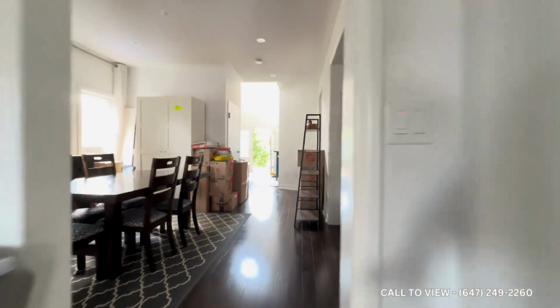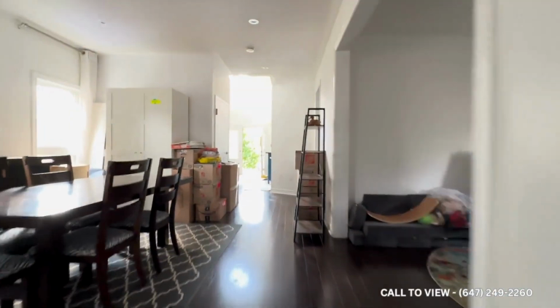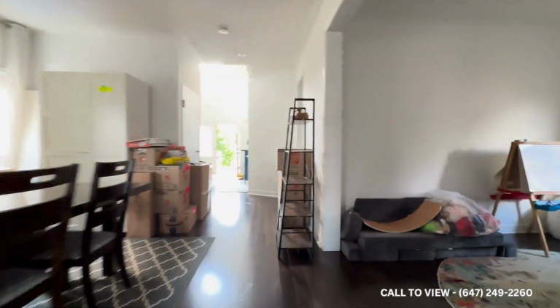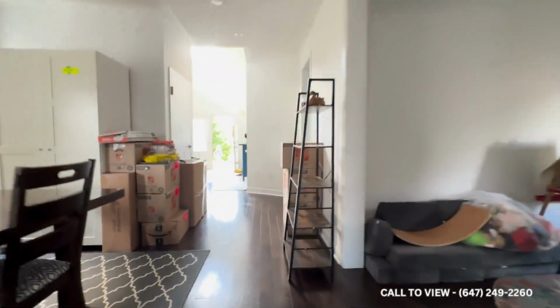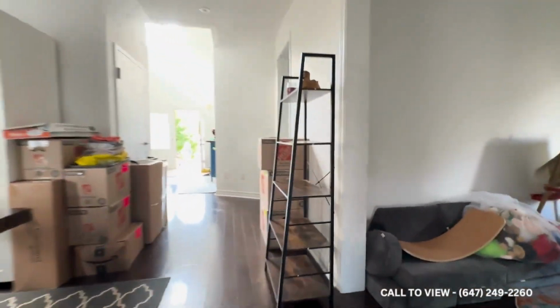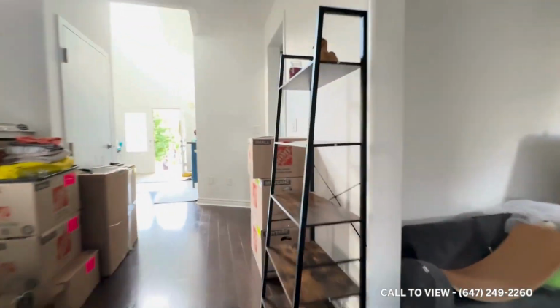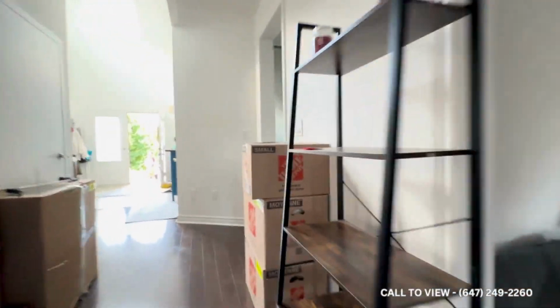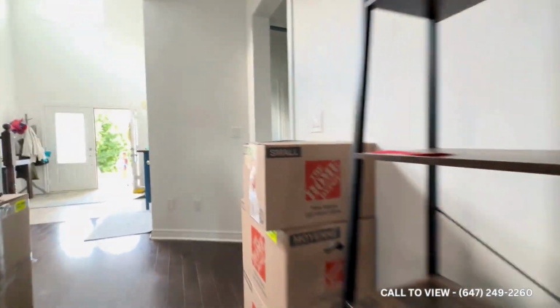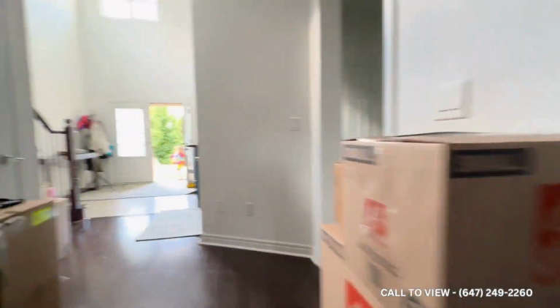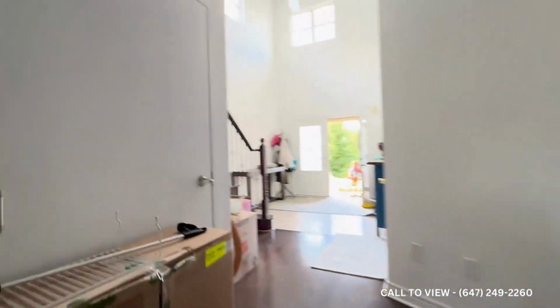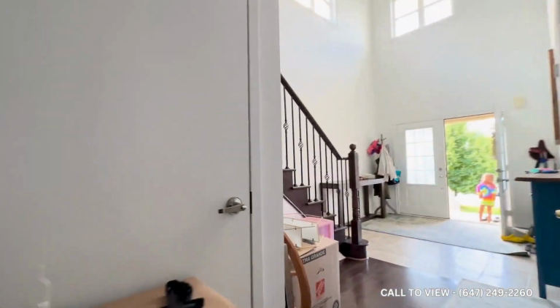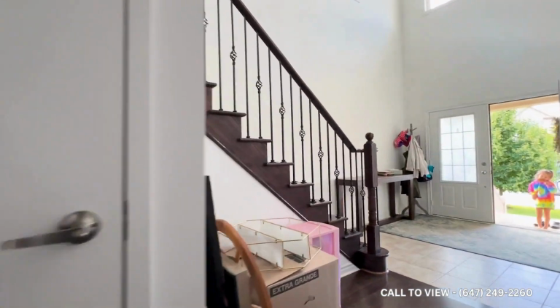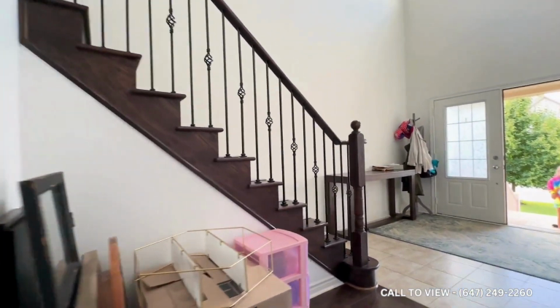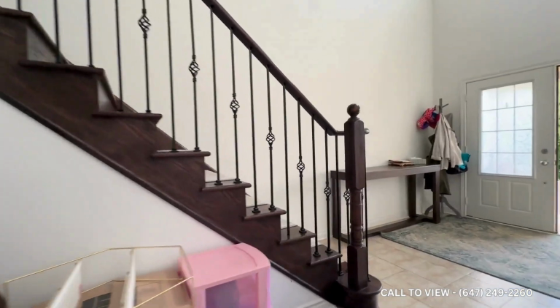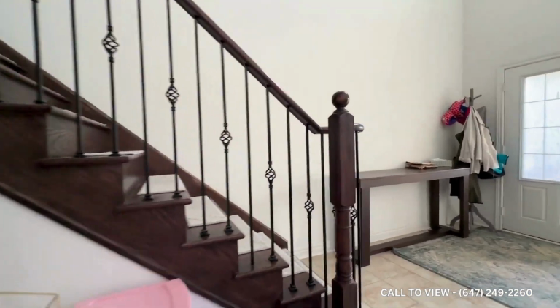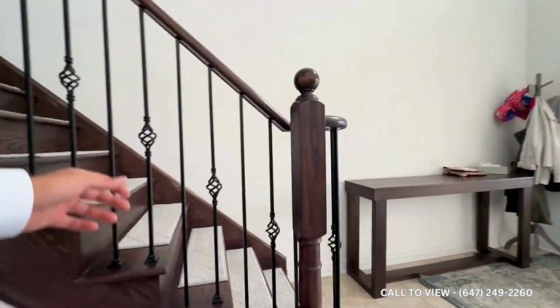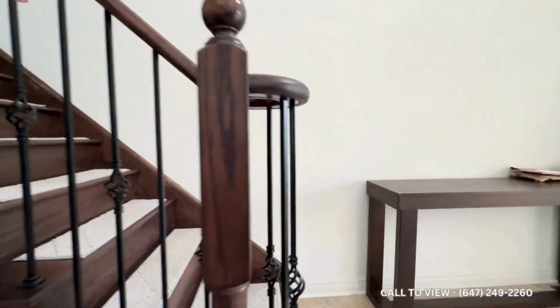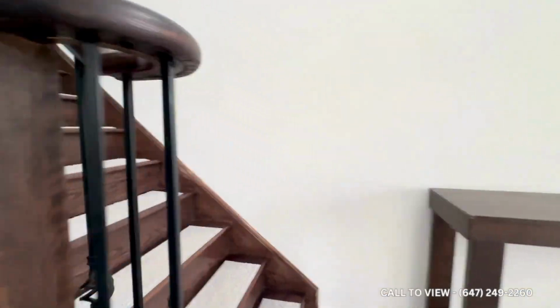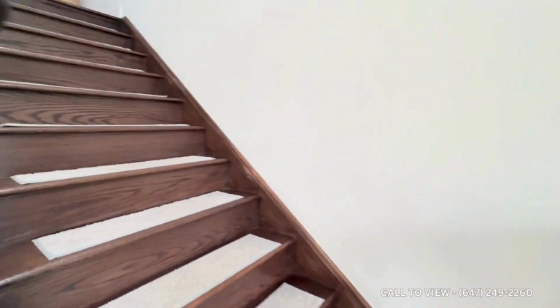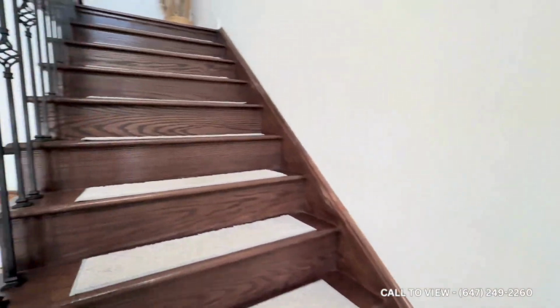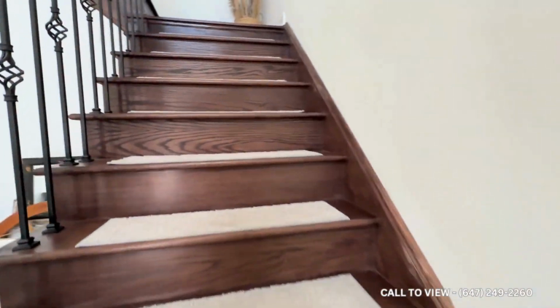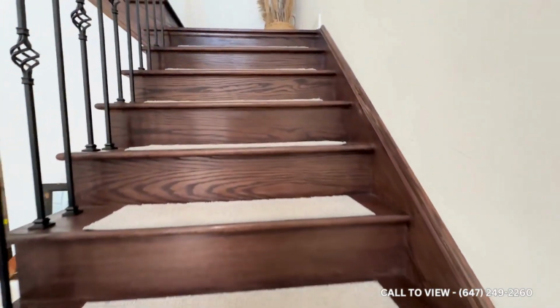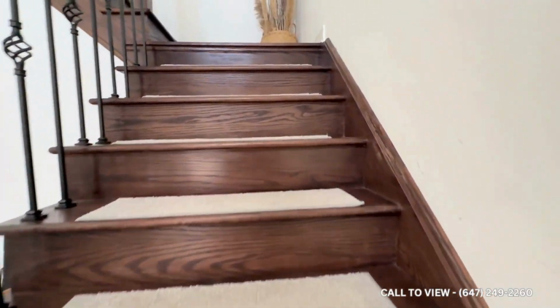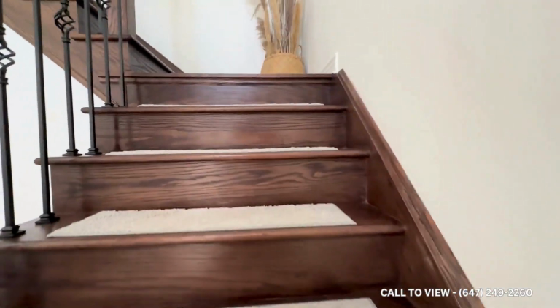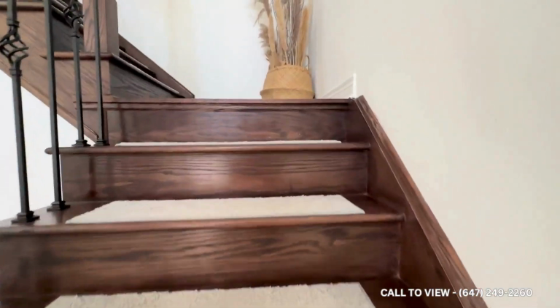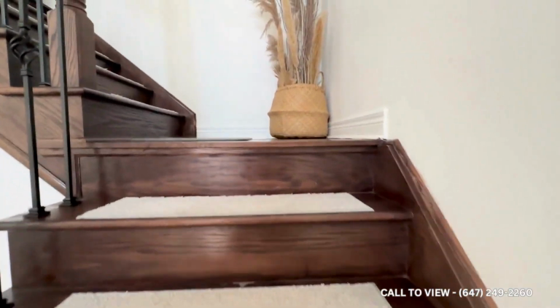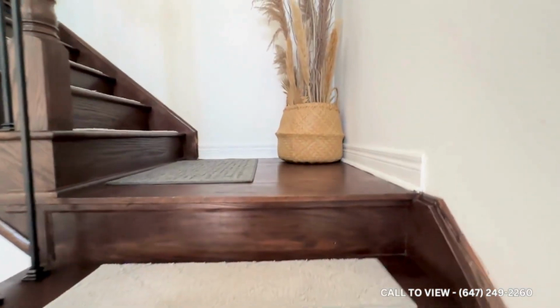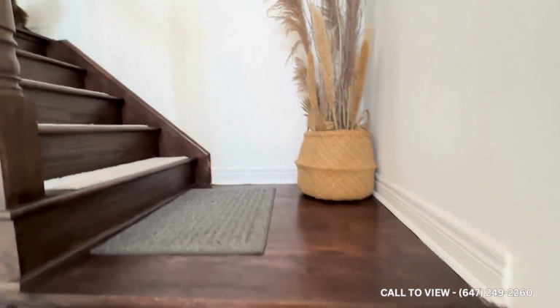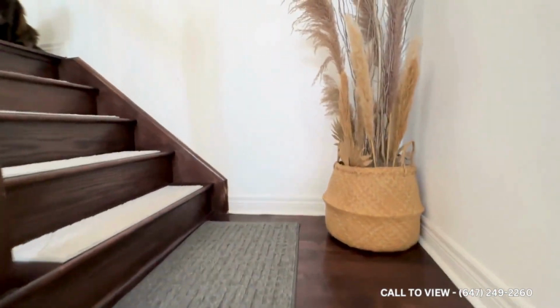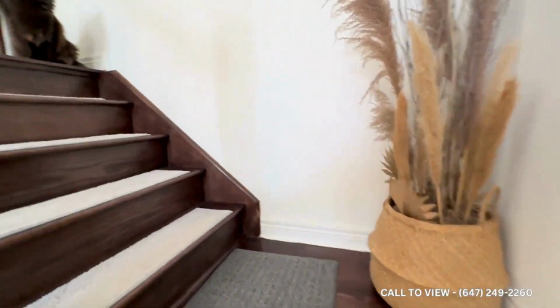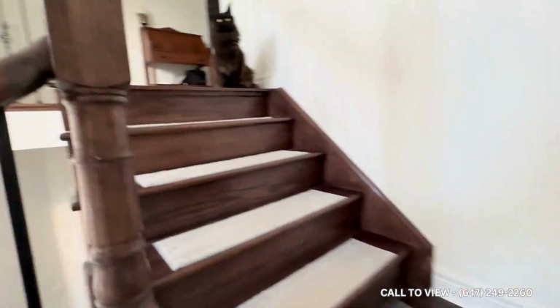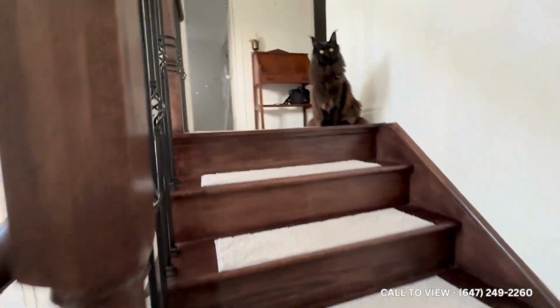There's hardwood flooring on the main level. And as we move along now, let's go upstairs — you have carpeted steps.